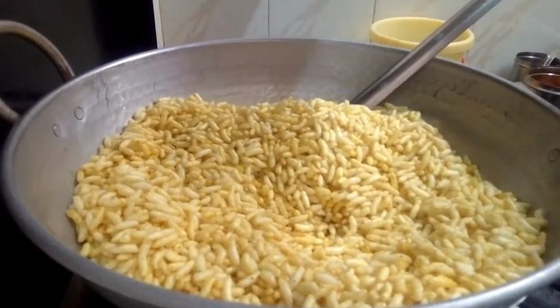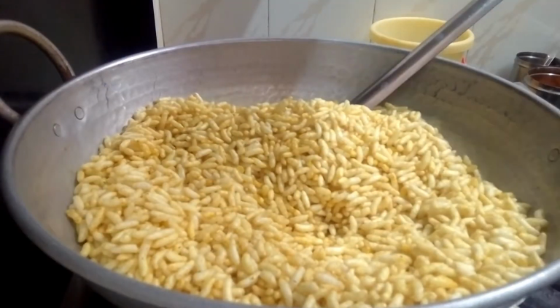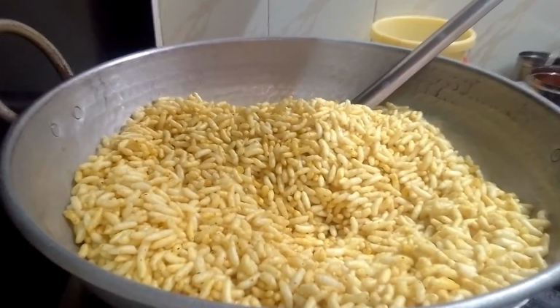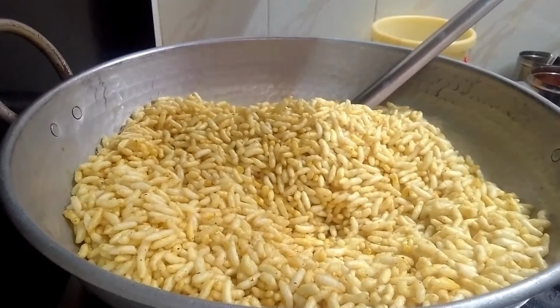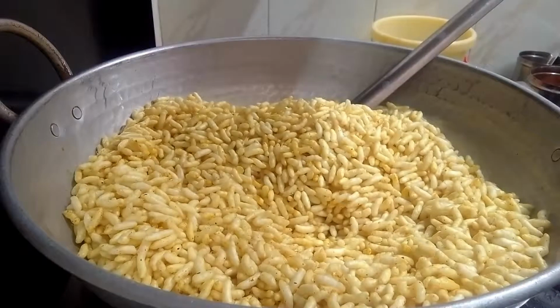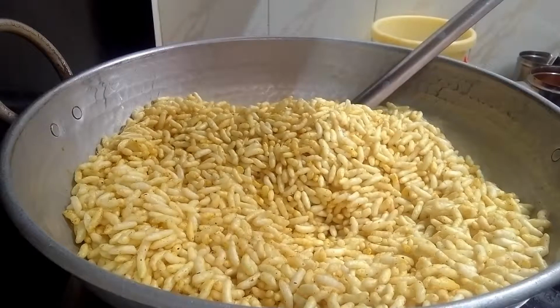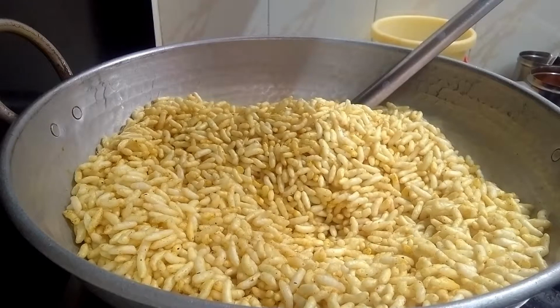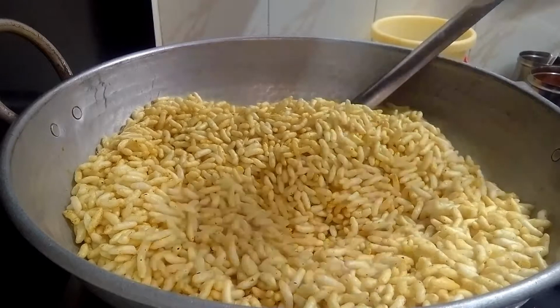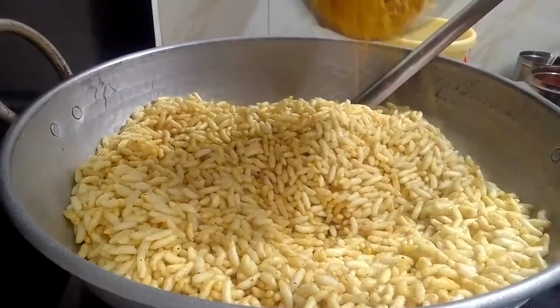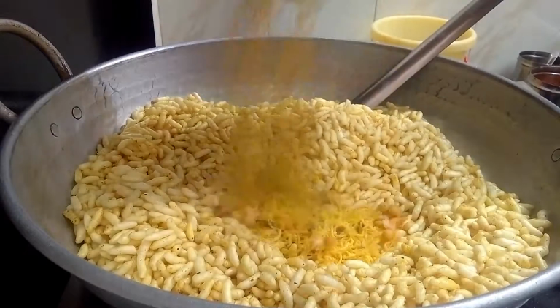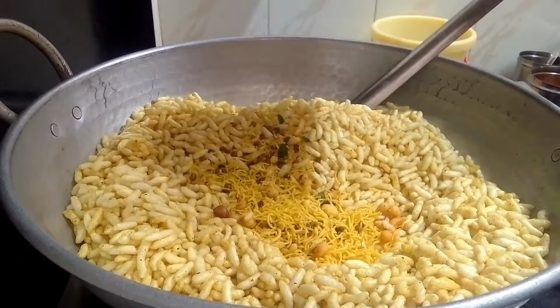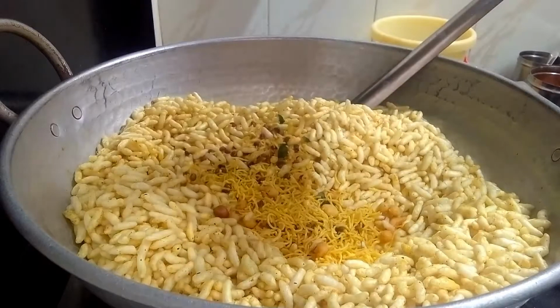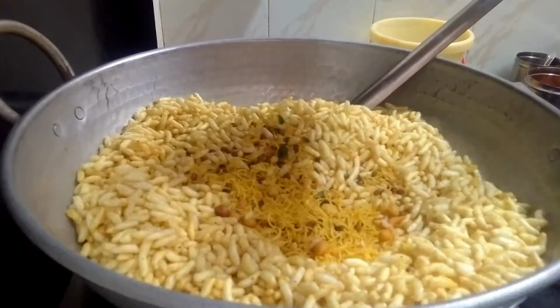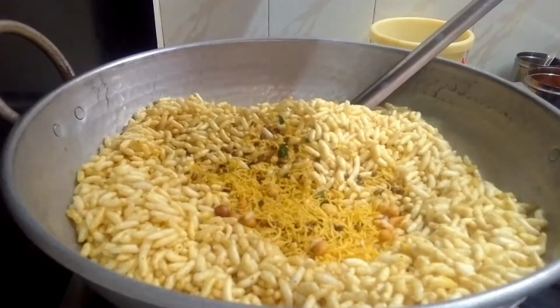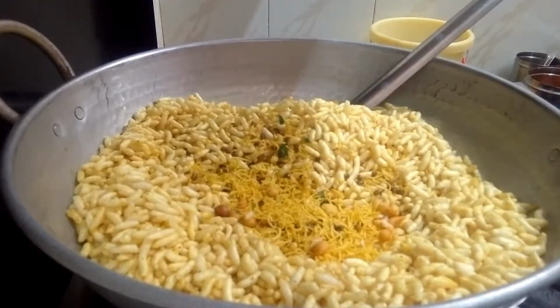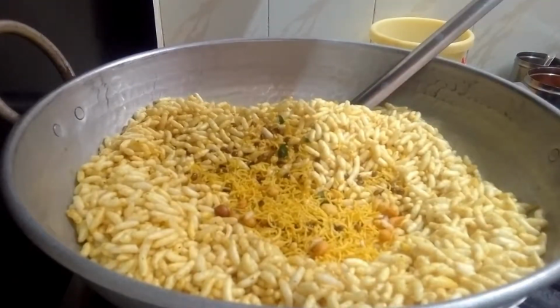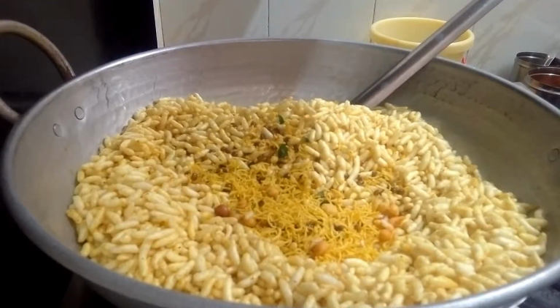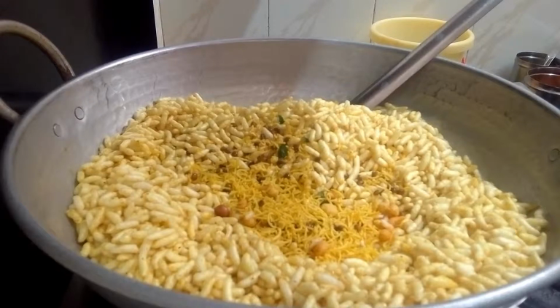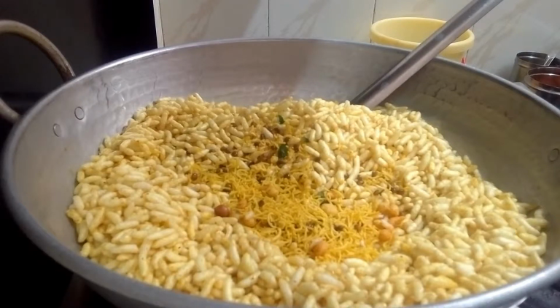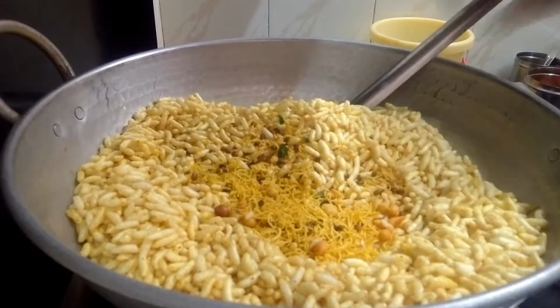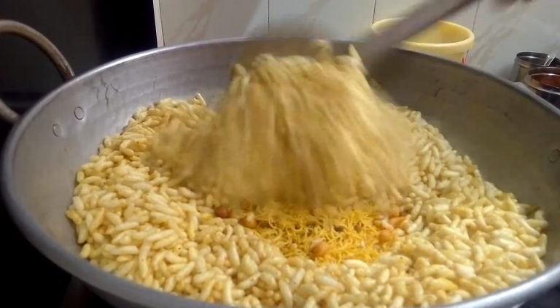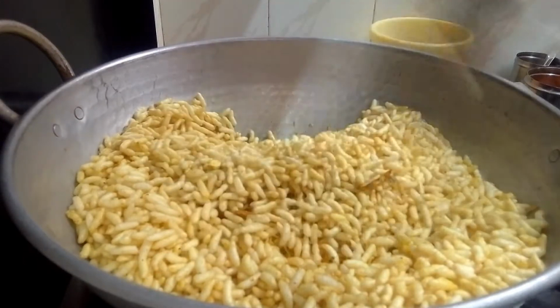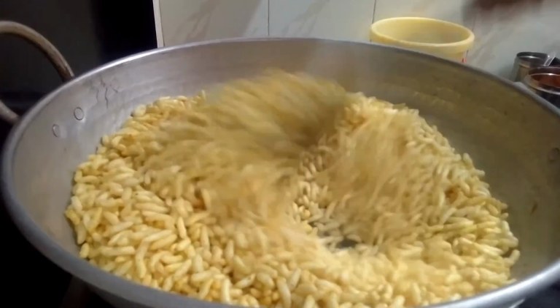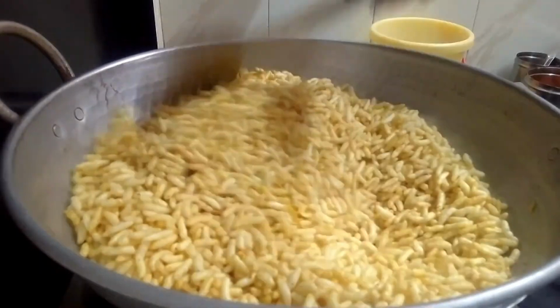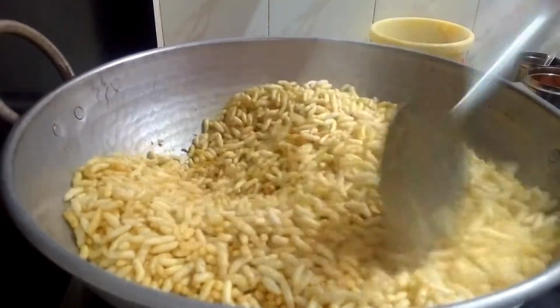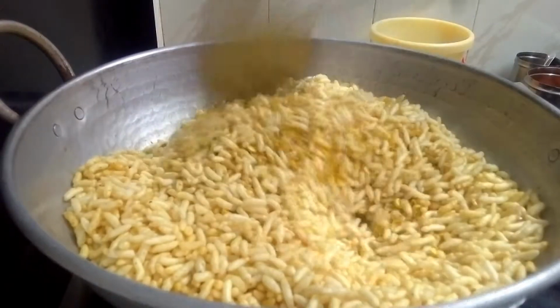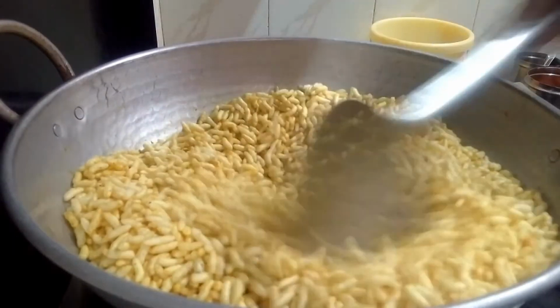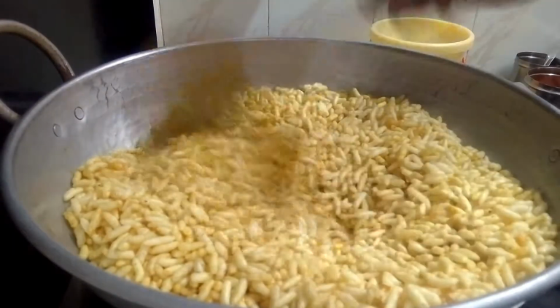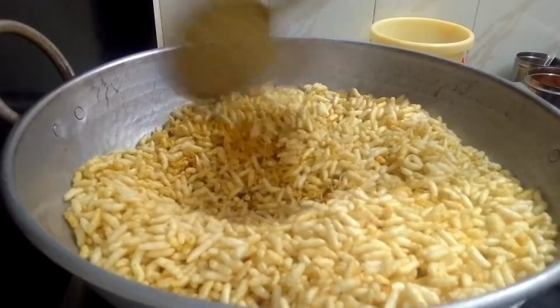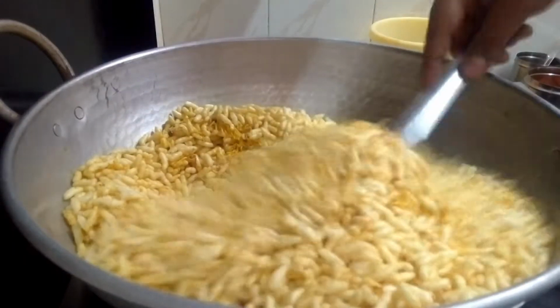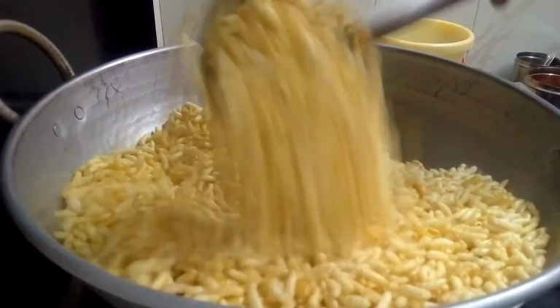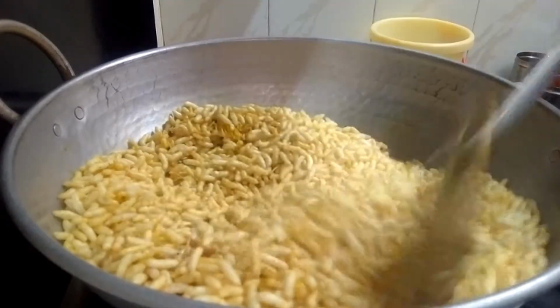We will add to finish. I will add the pori and it is ready. Now, we have the pori and it is ready.